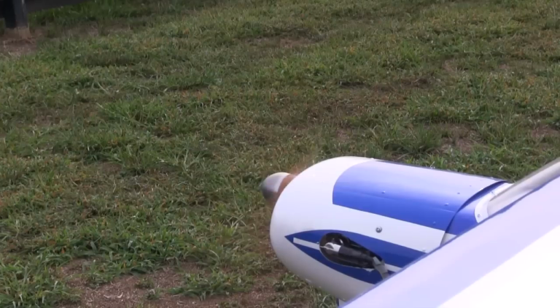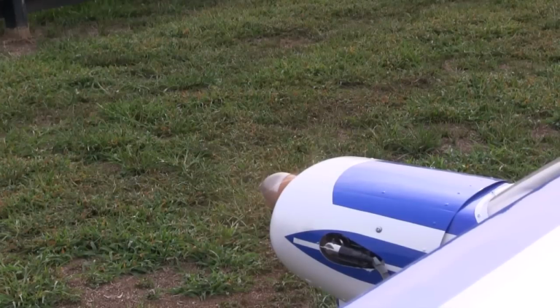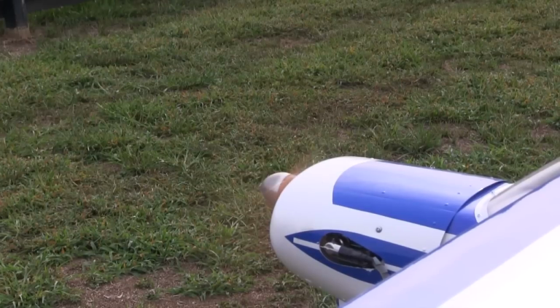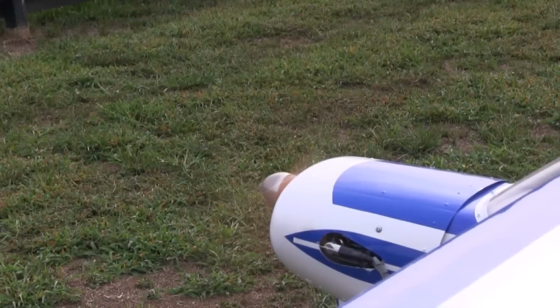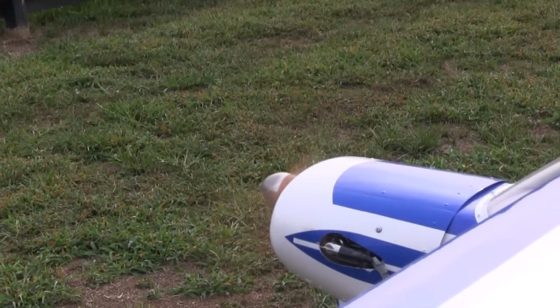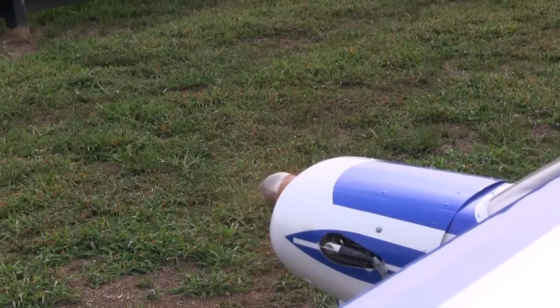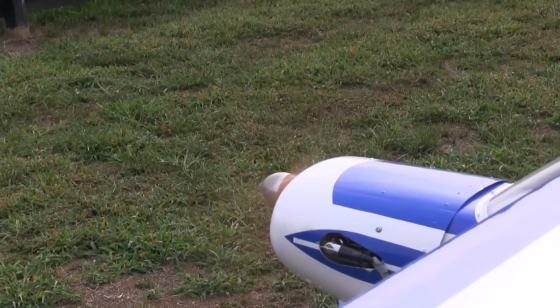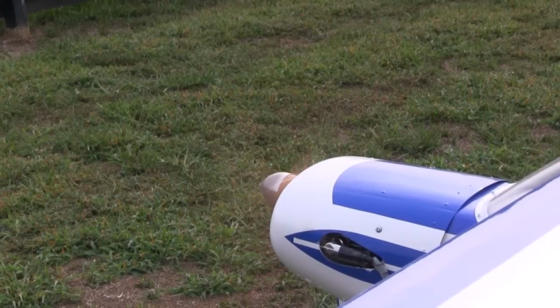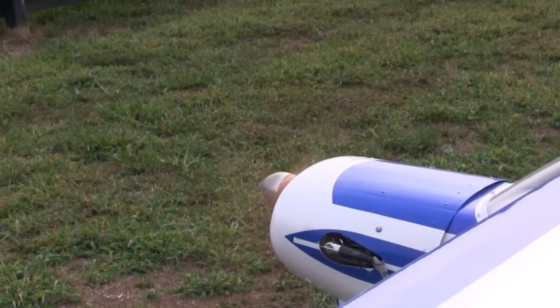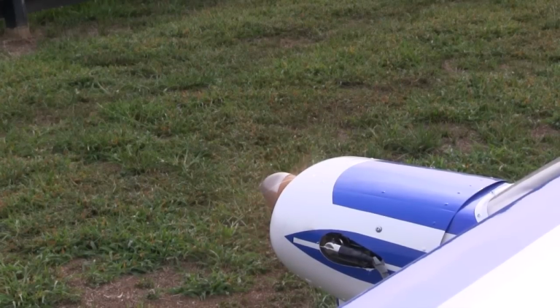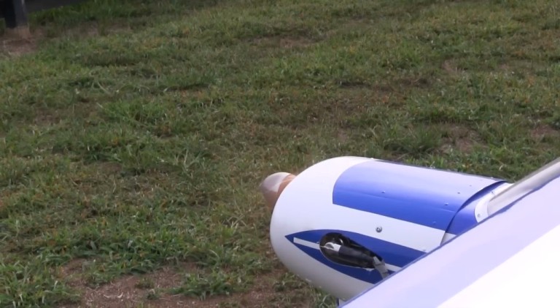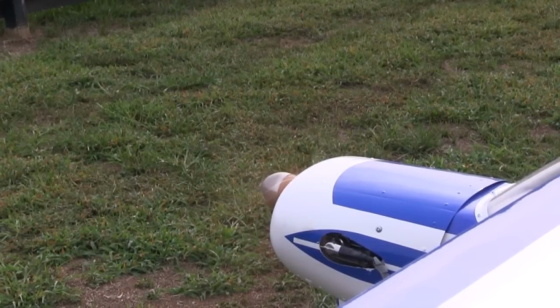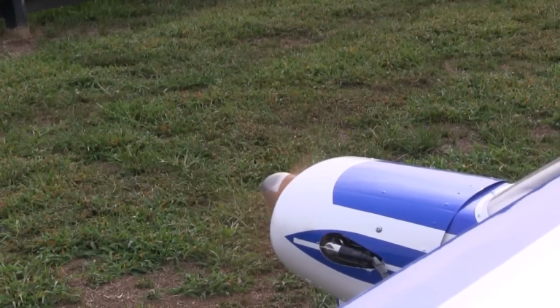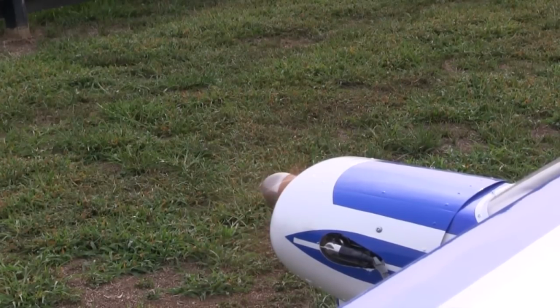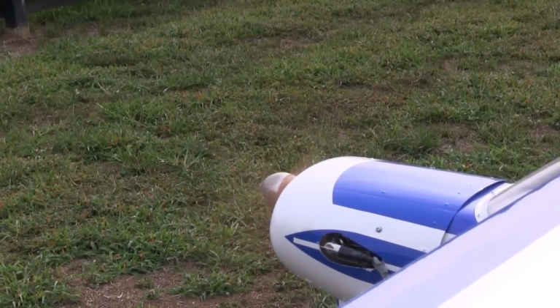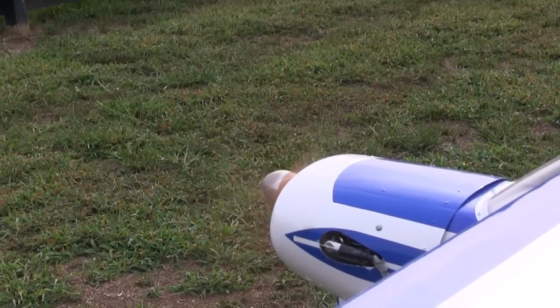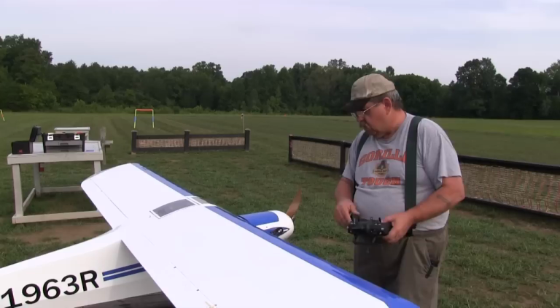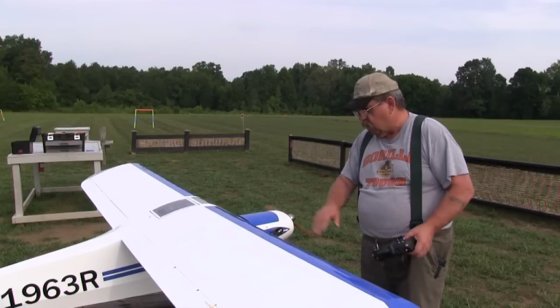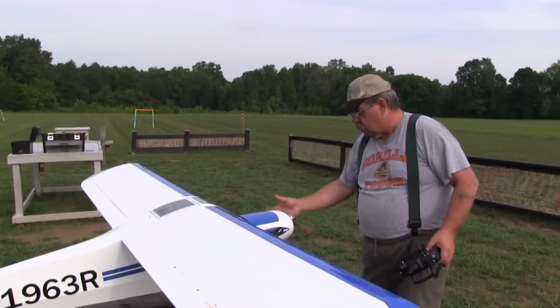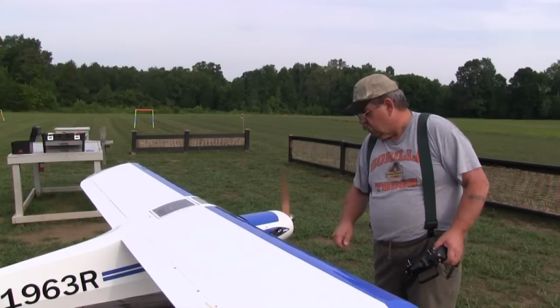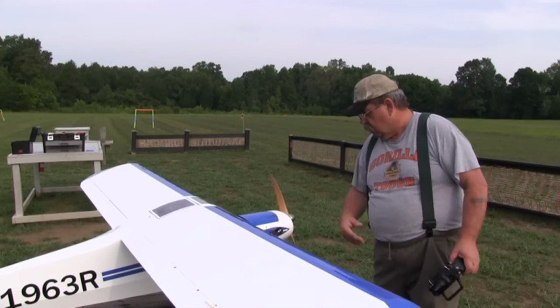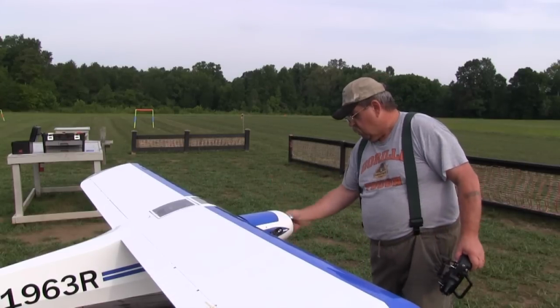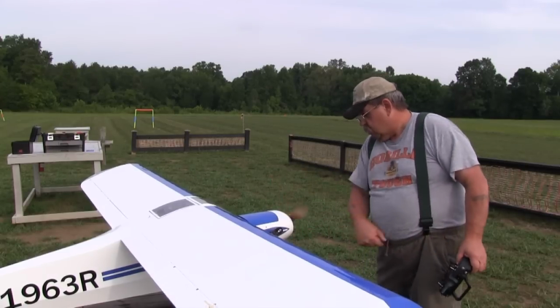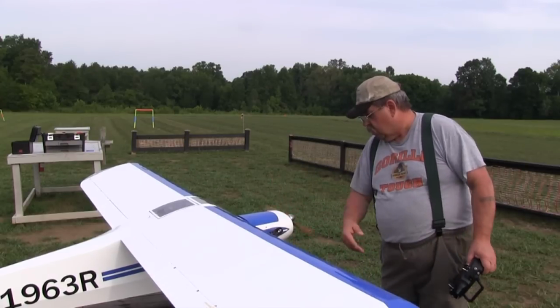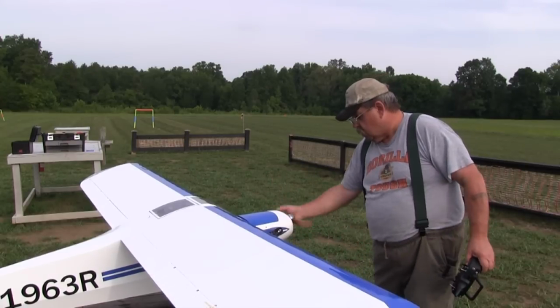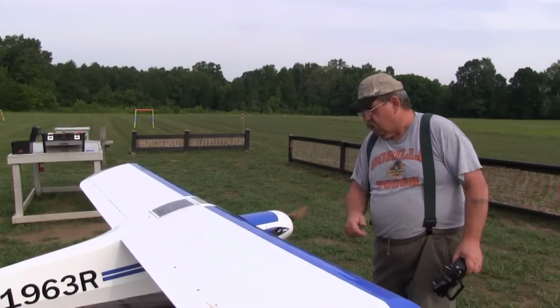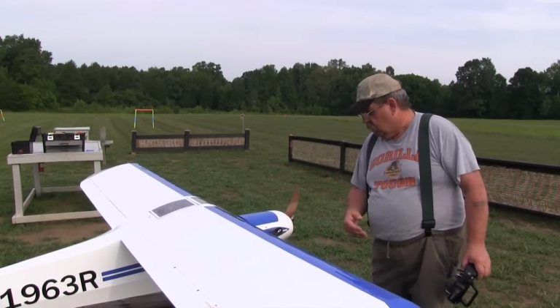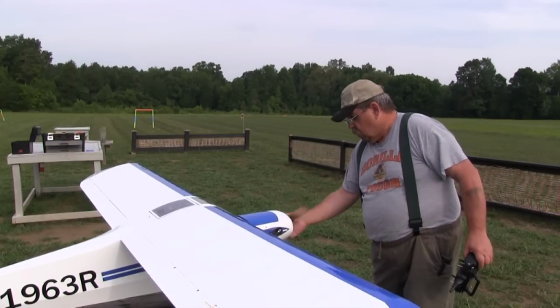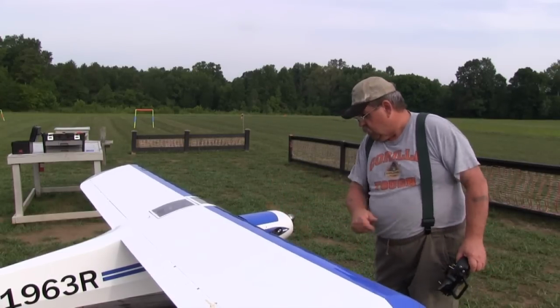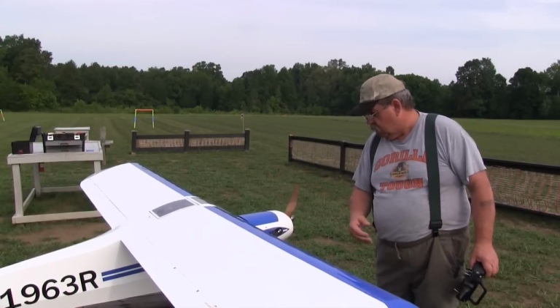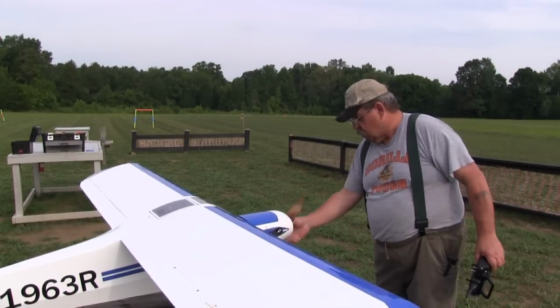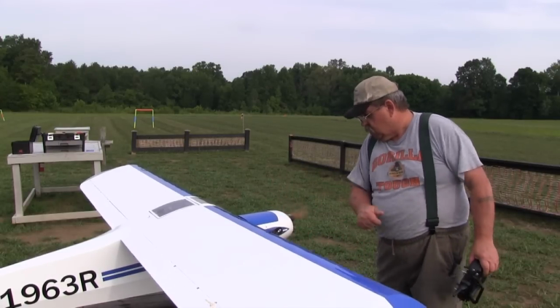I don't go to the field anymore without mine. Alzheimer's or not, I remember stuff like this — and that makes me remember the Sullivan starter in my trailer.